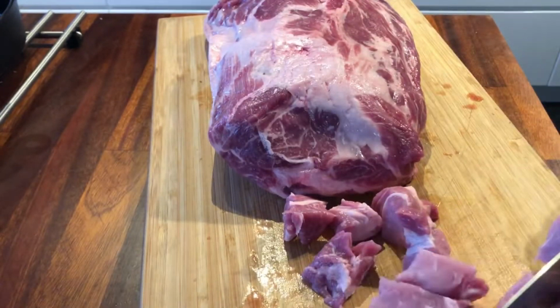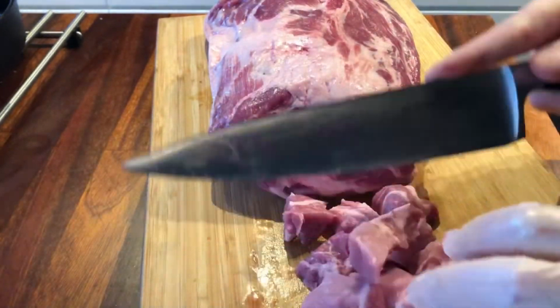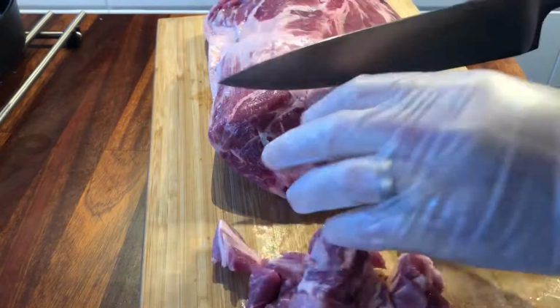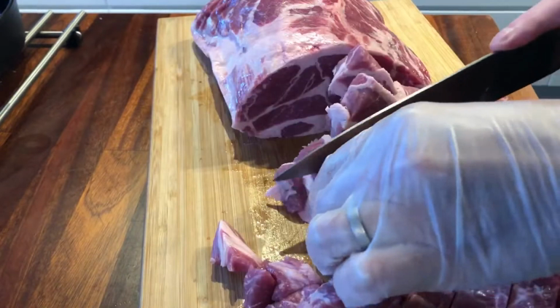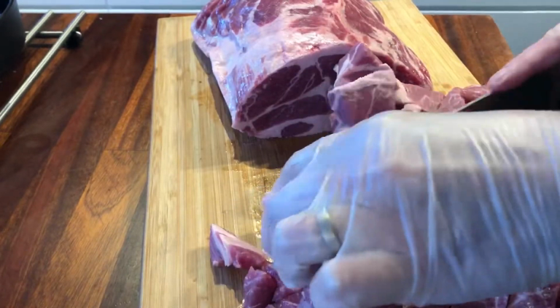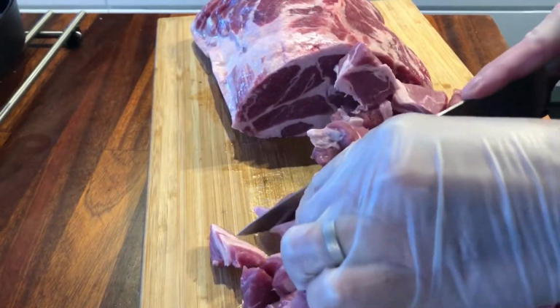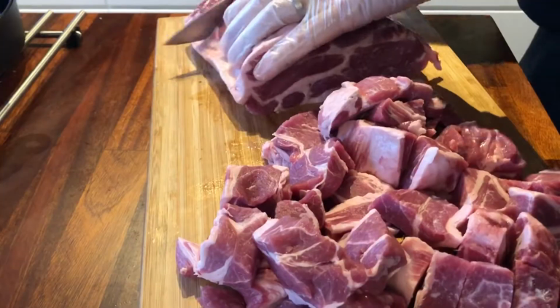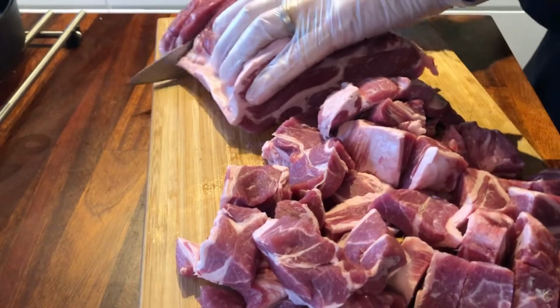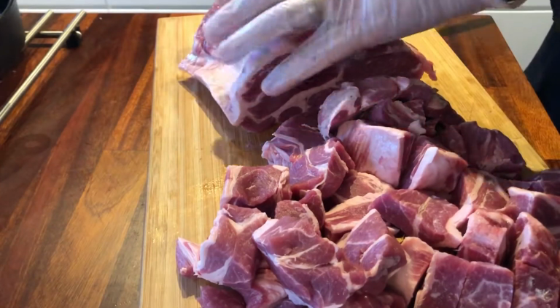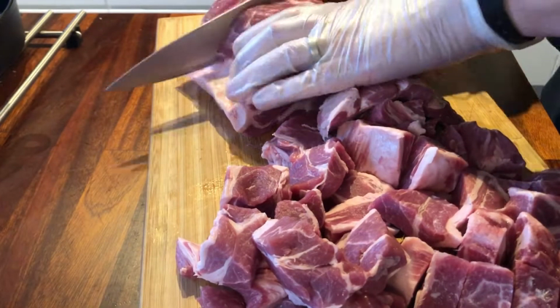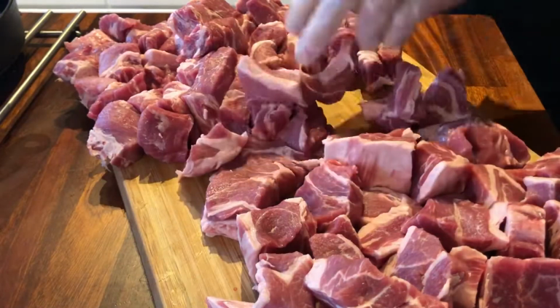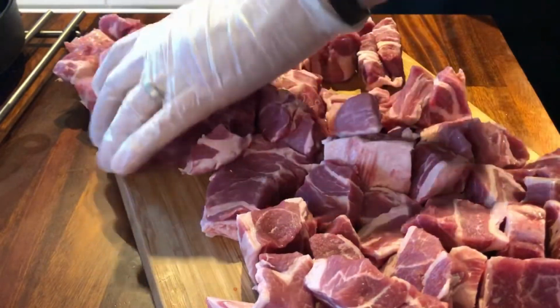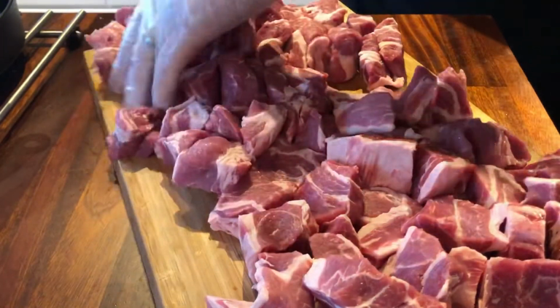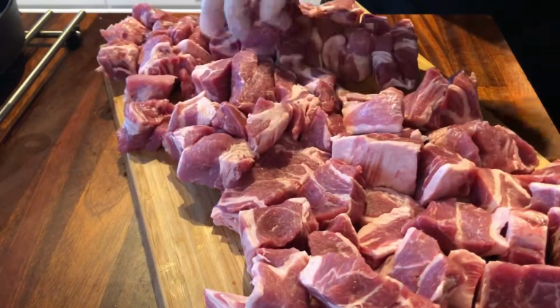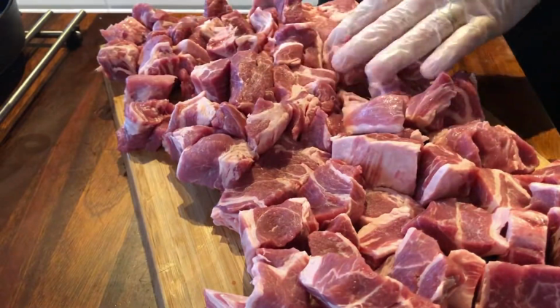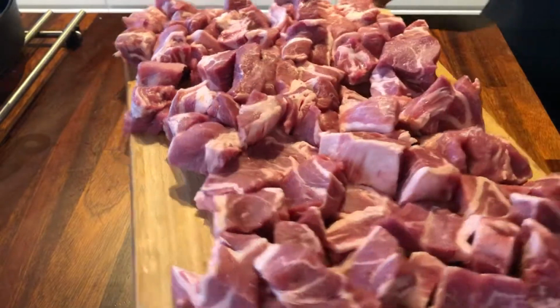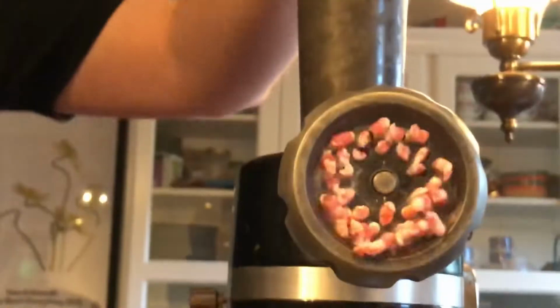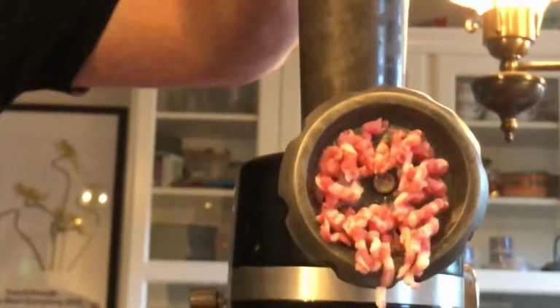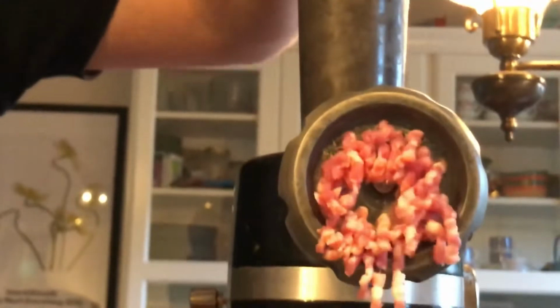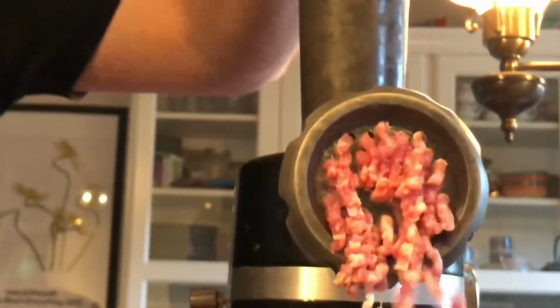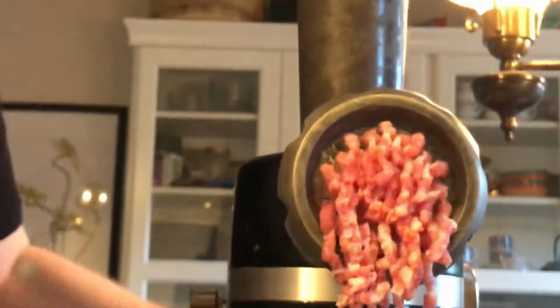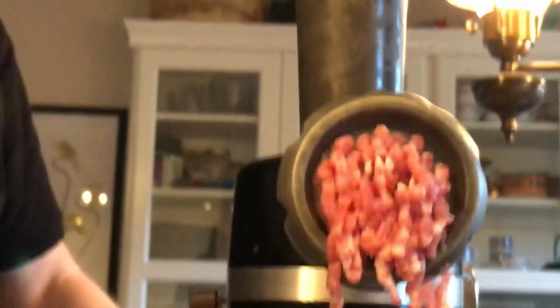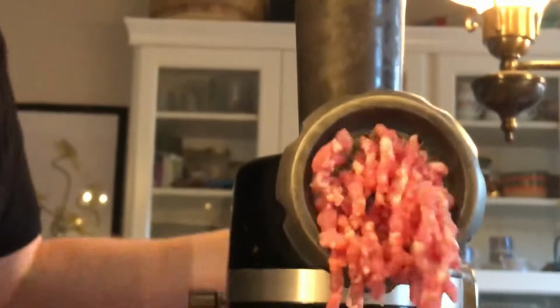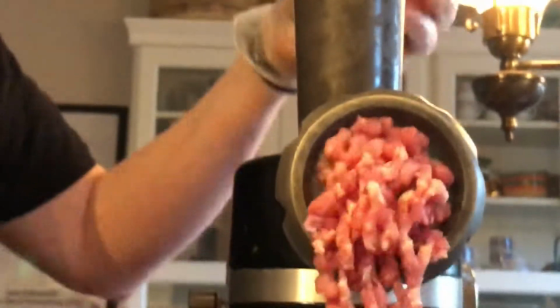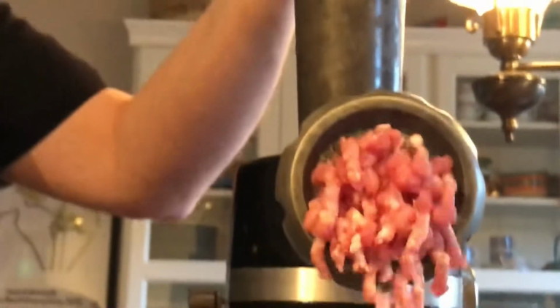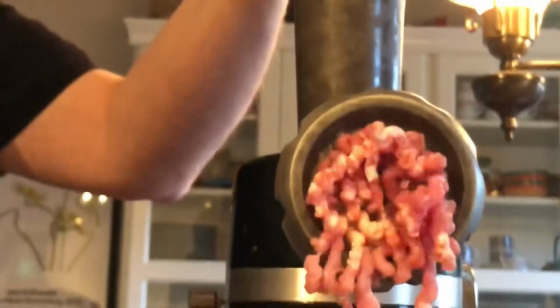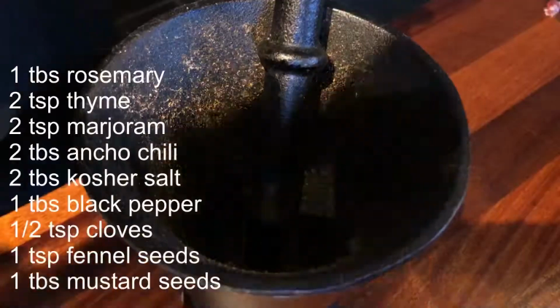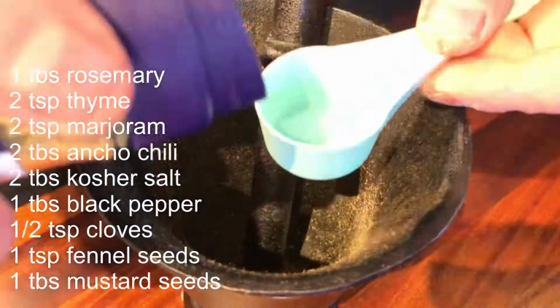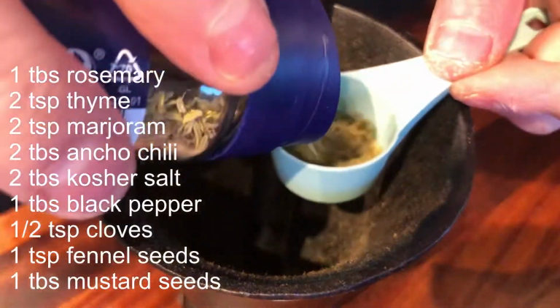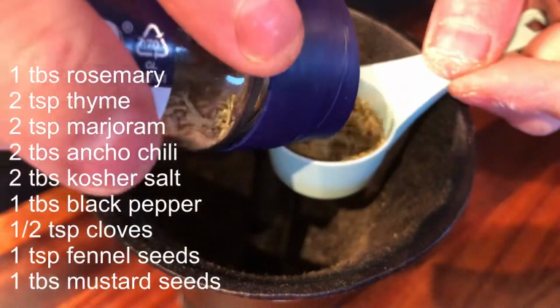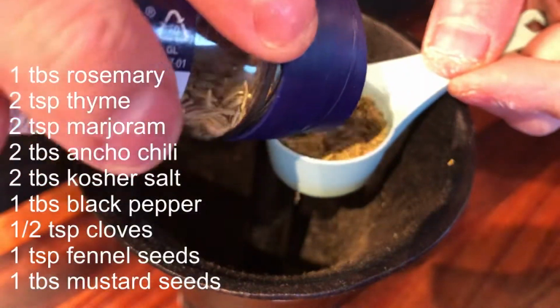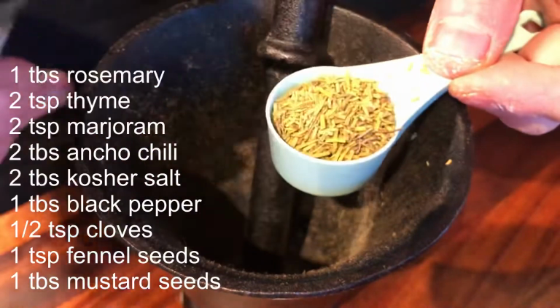Once that's done, I'm going to grind it. This is actually semi-frozen — I've had it in the freezer for about 10 minutes just to get it hard. I'm grinding it with a small die, and once that's done I start mixing the spices.